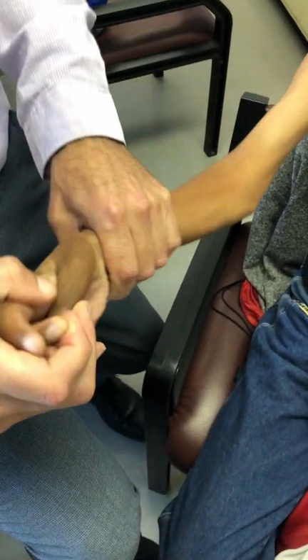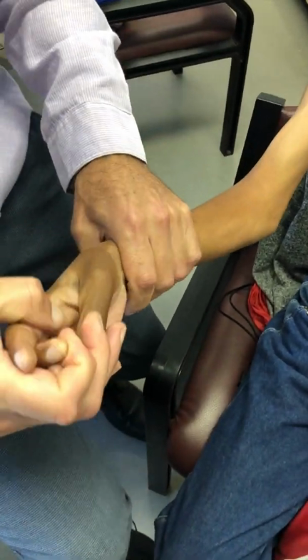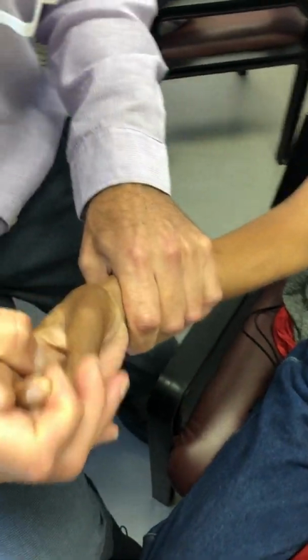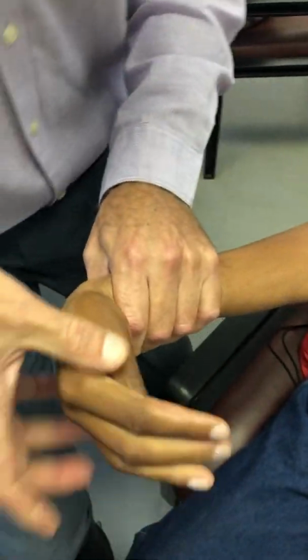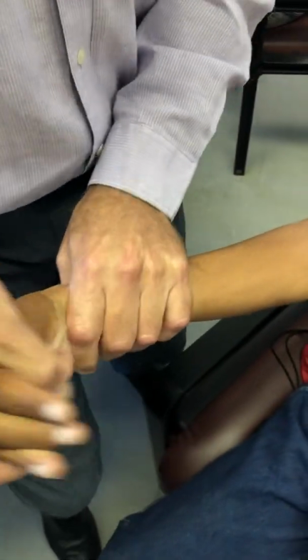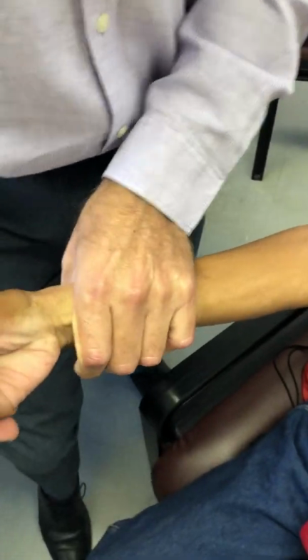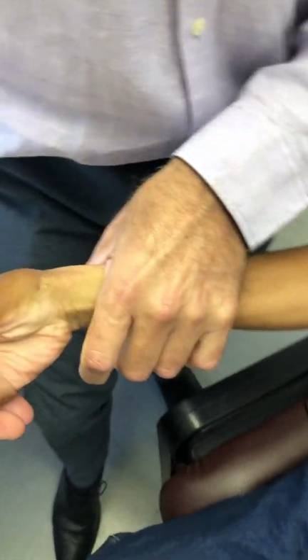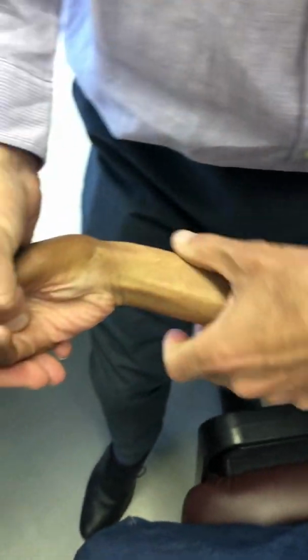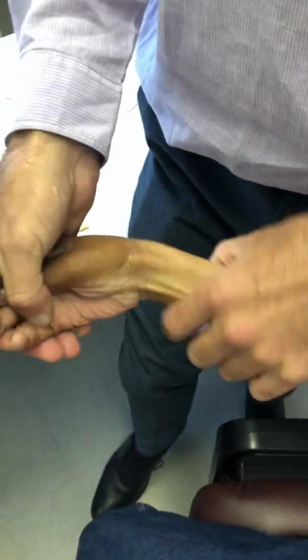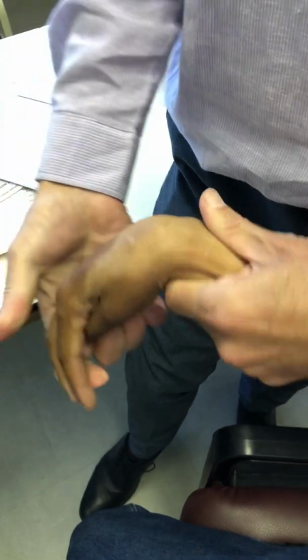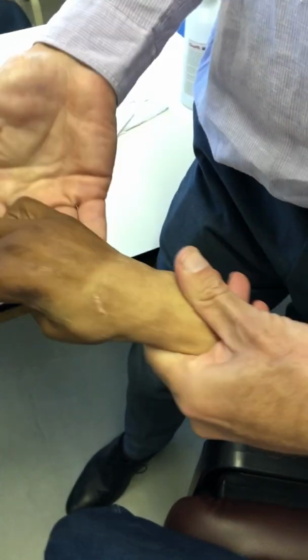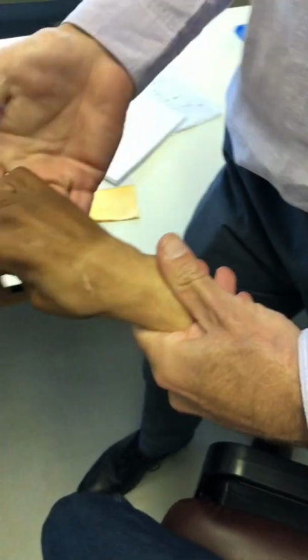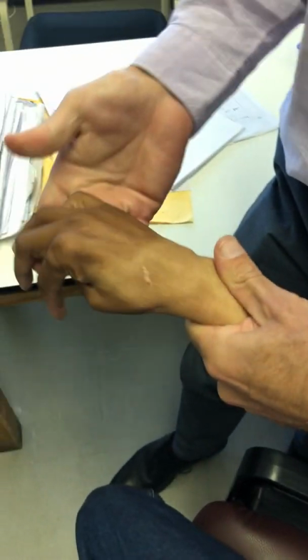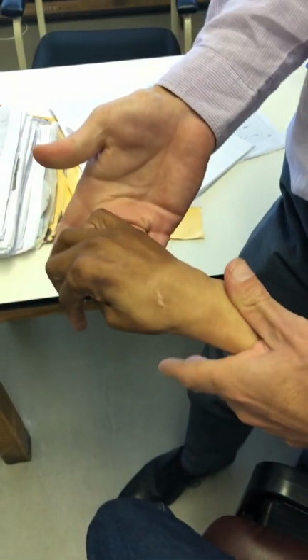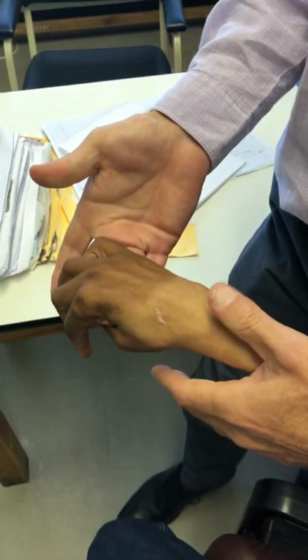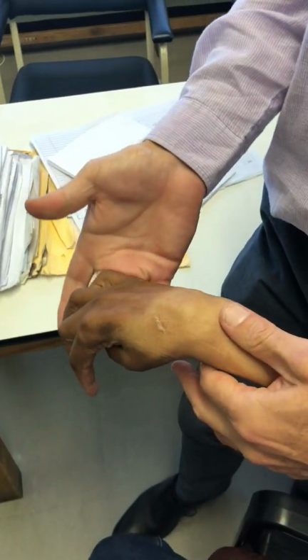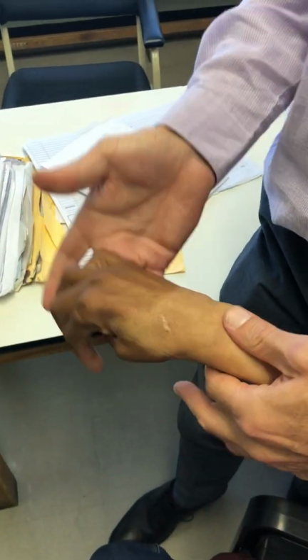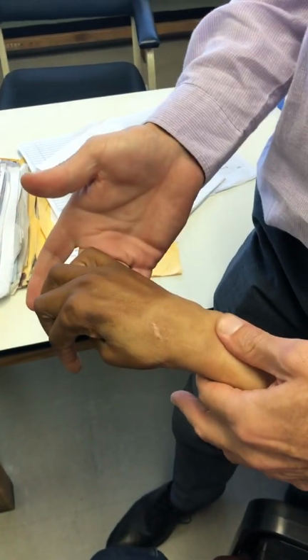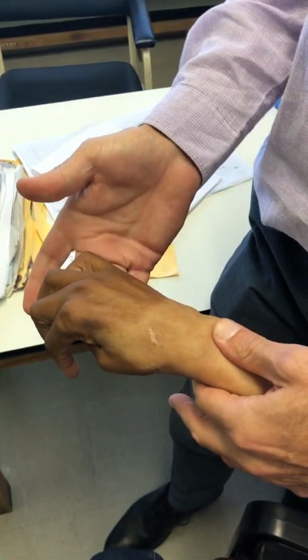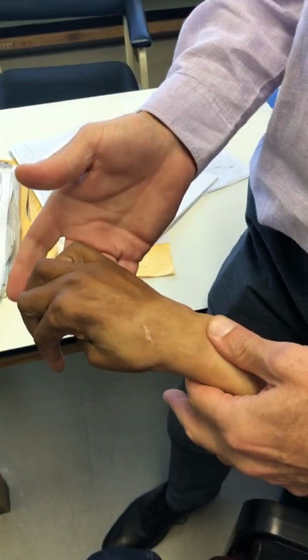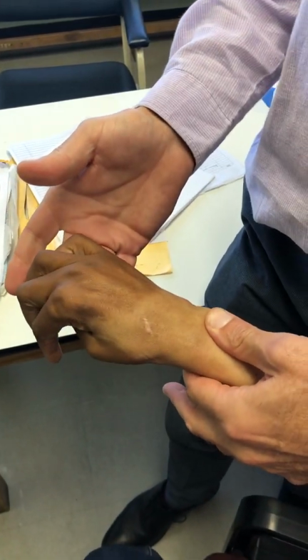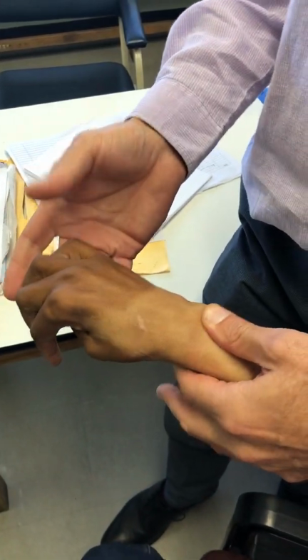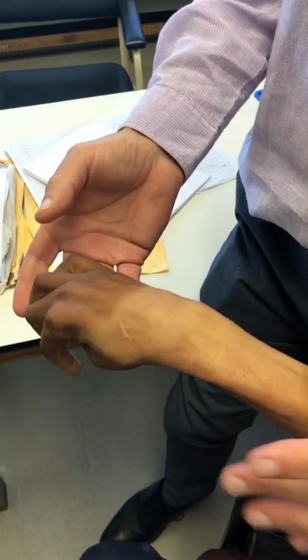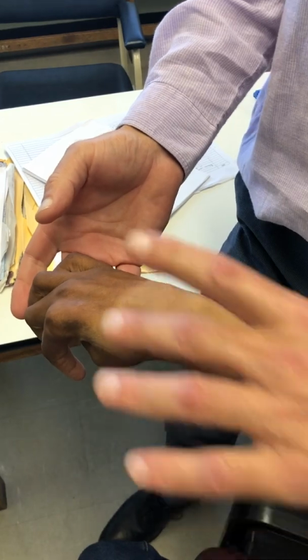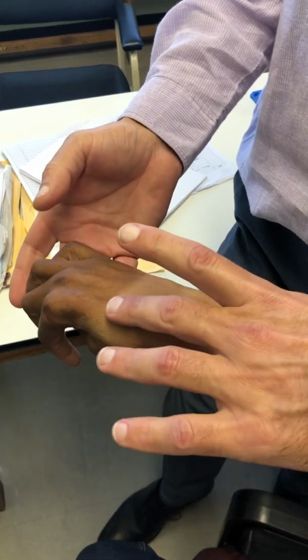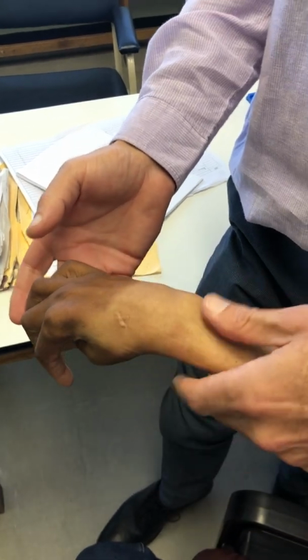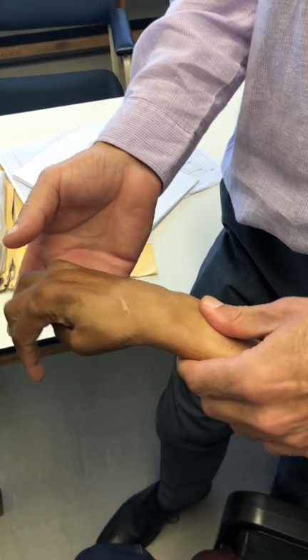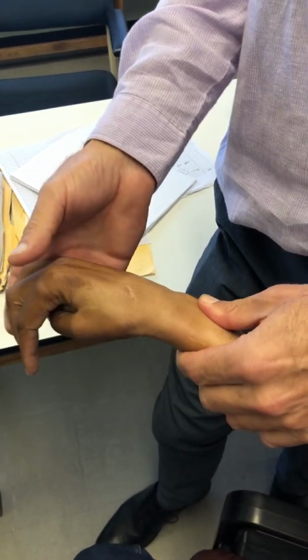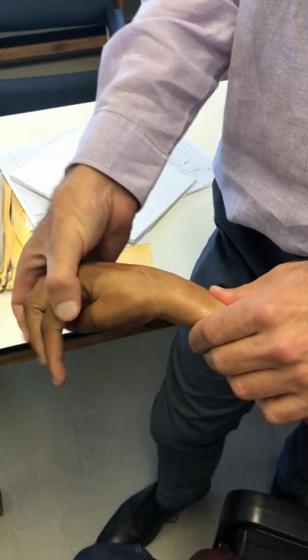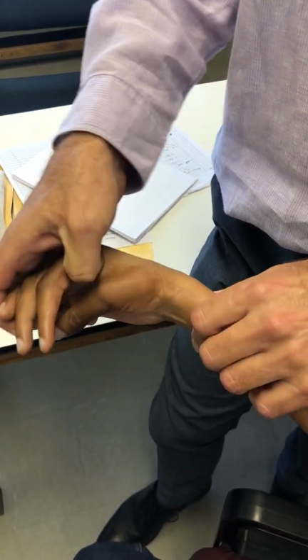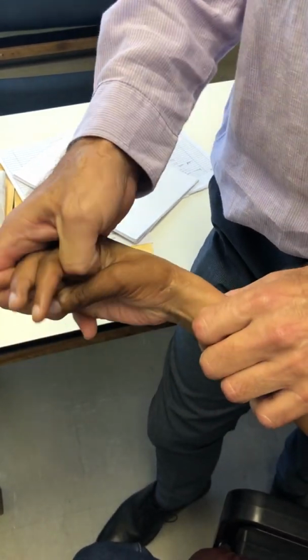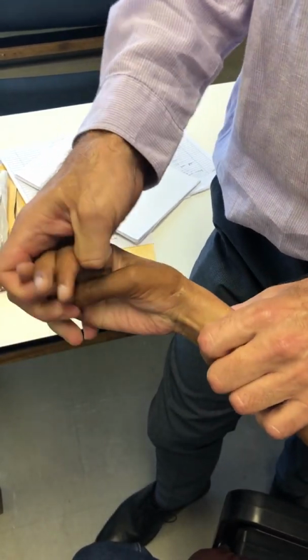The problem is contracture. He's got limited passive supination and obviously severe limitation of passive extension of the wrist, due to not wearing his splint adequately and not having intensive physio right from the outset.